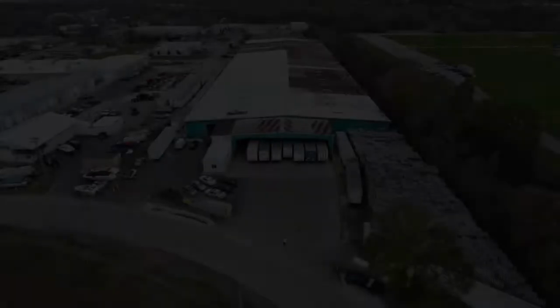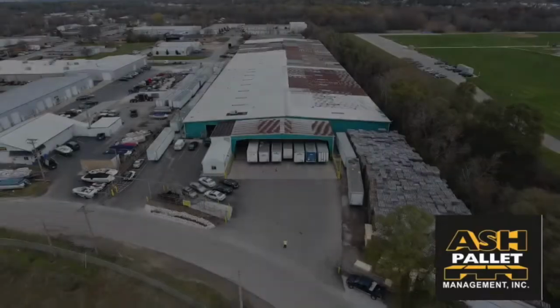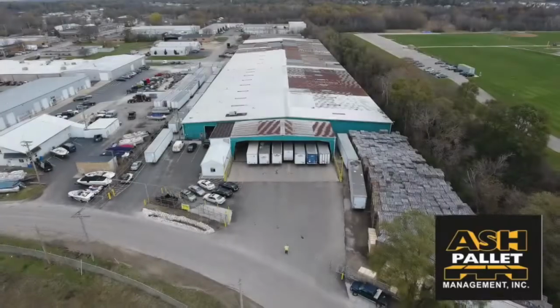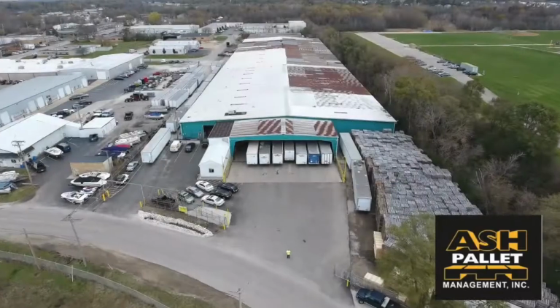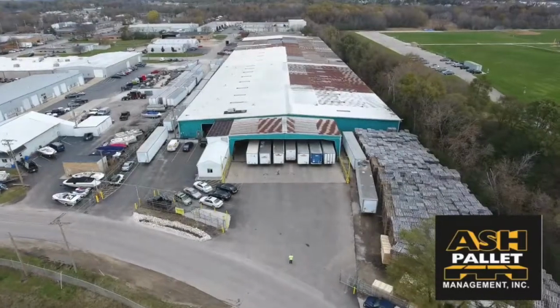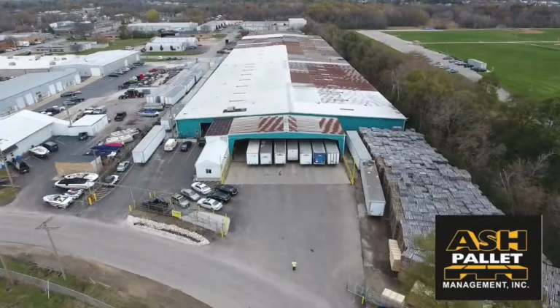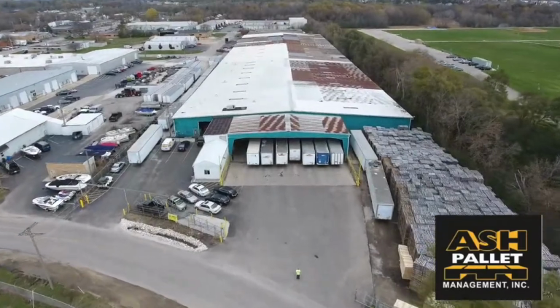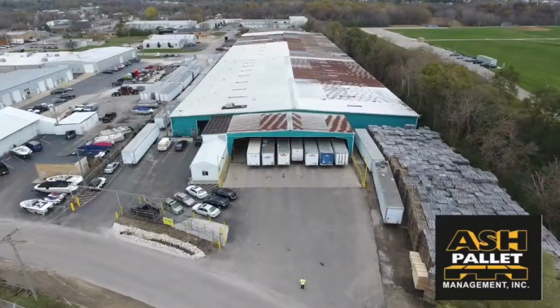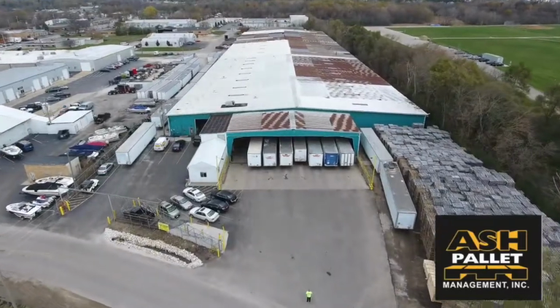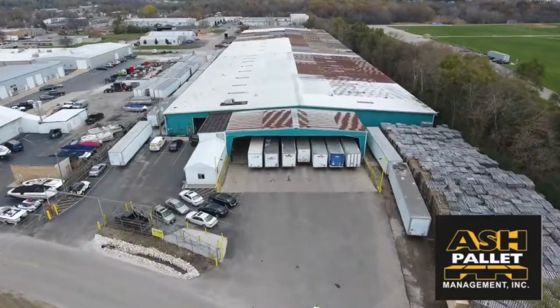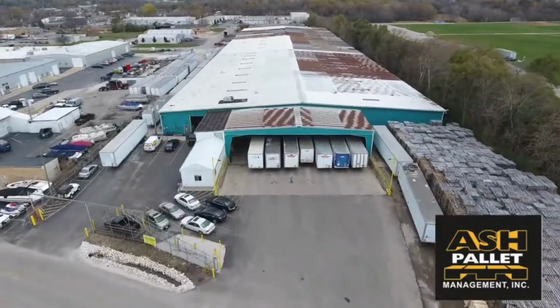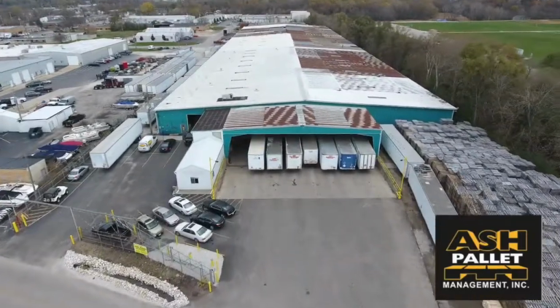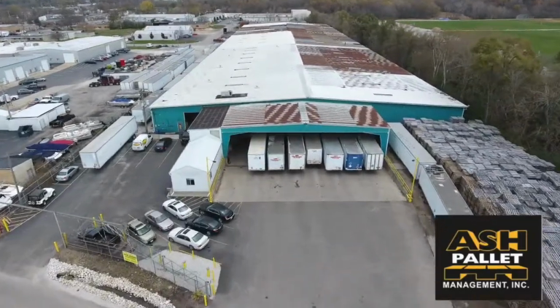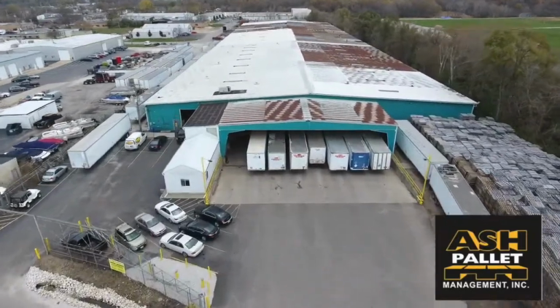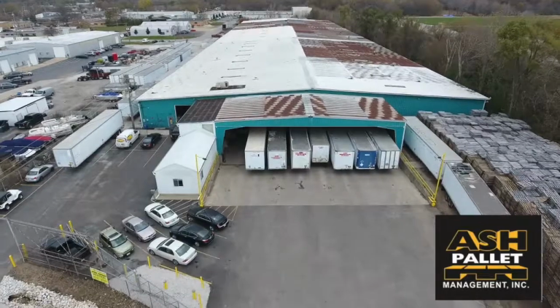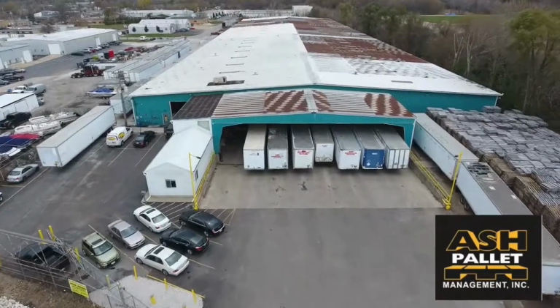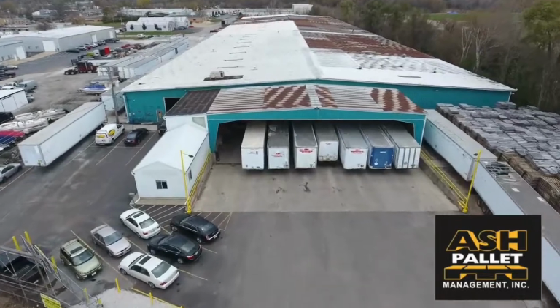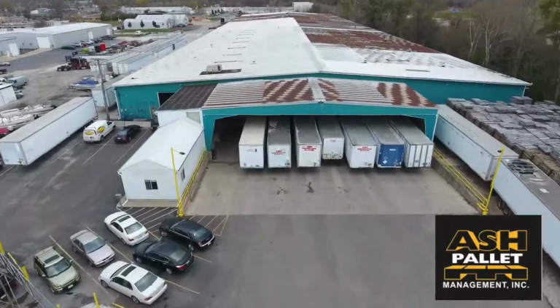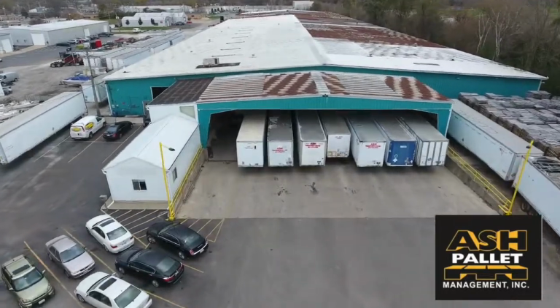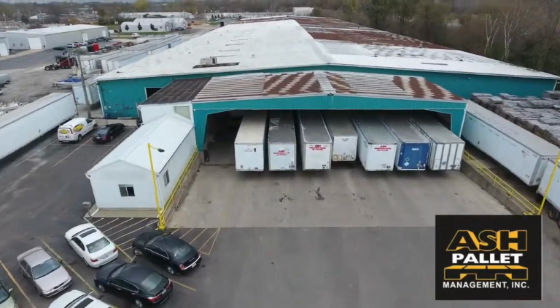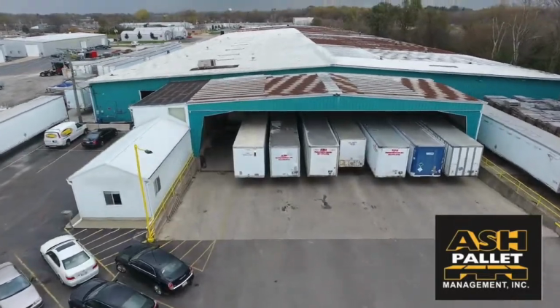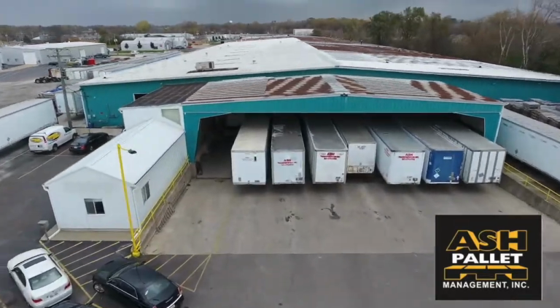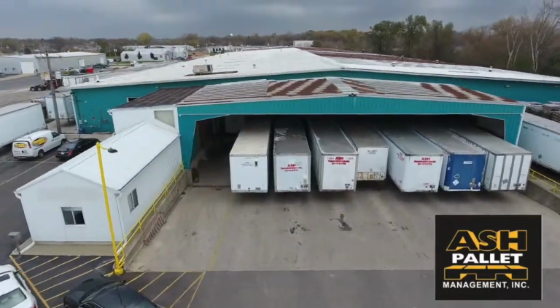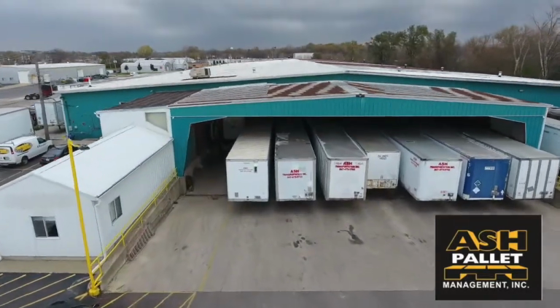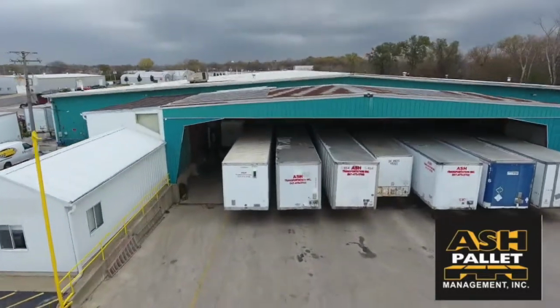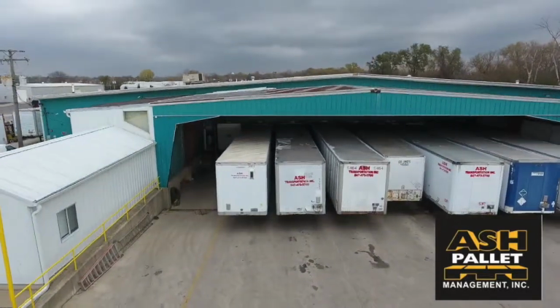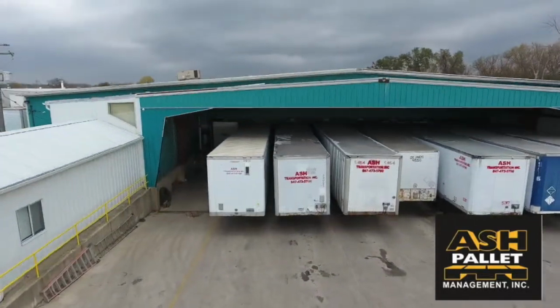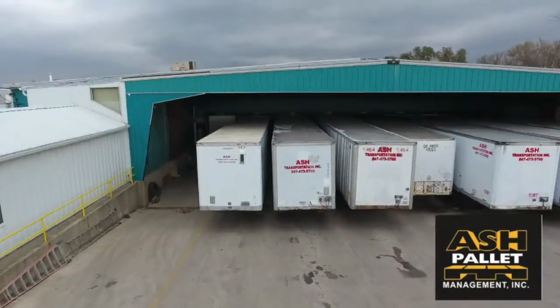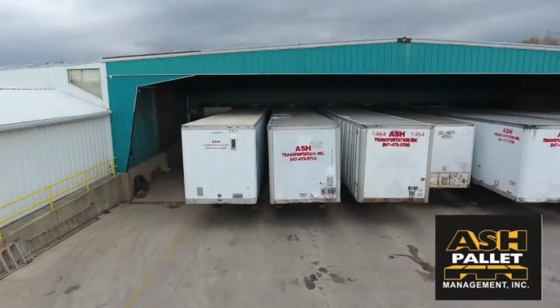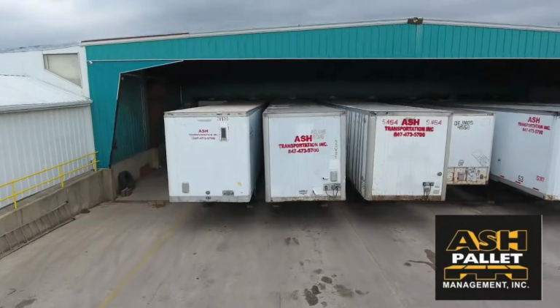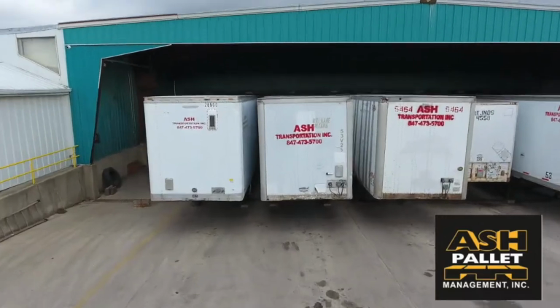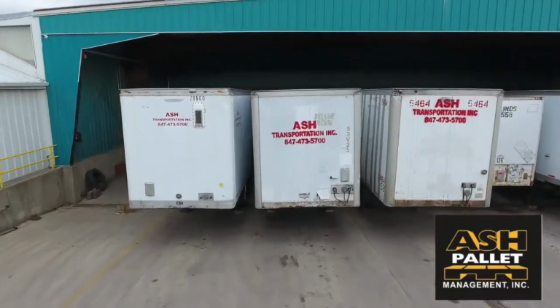Welcome to Ash Pallet Management, where customer service and respect are our highest priority, second only to your bottom line. Here at Ash, you're not only a customer — rather, you're a partner.